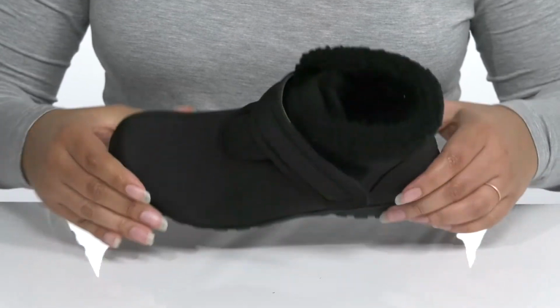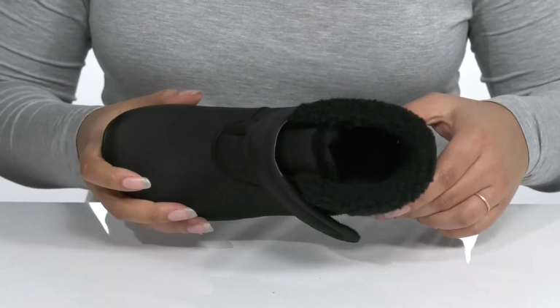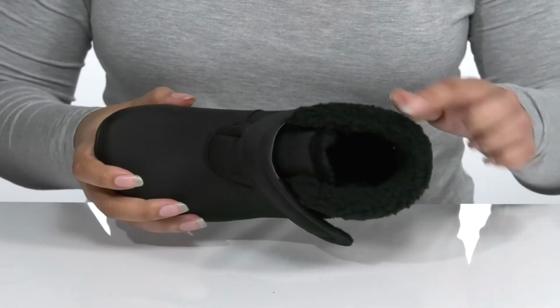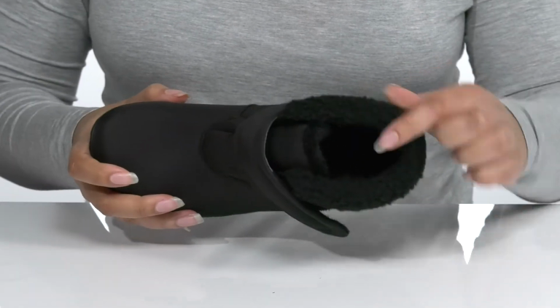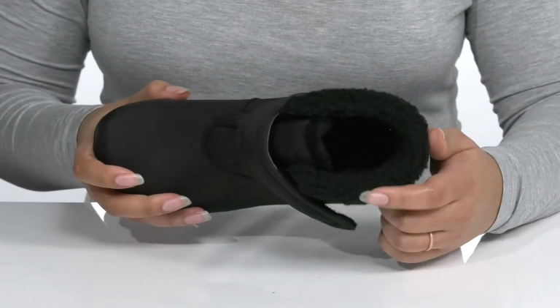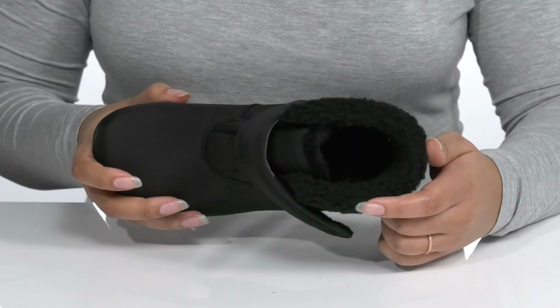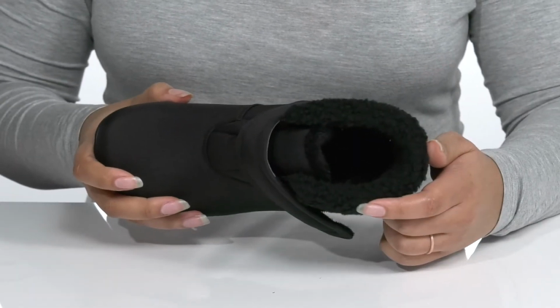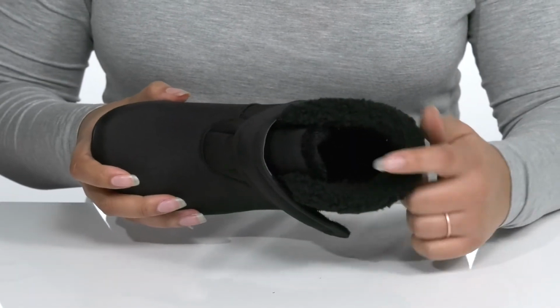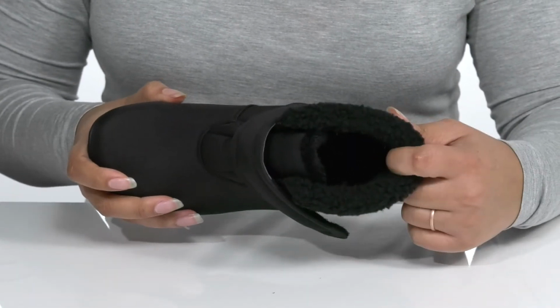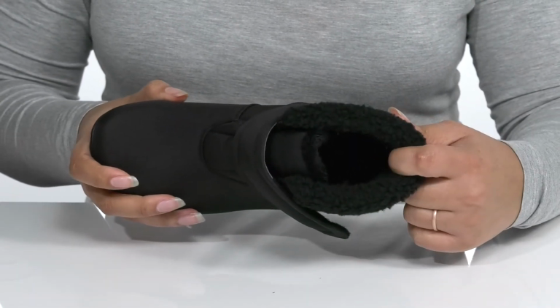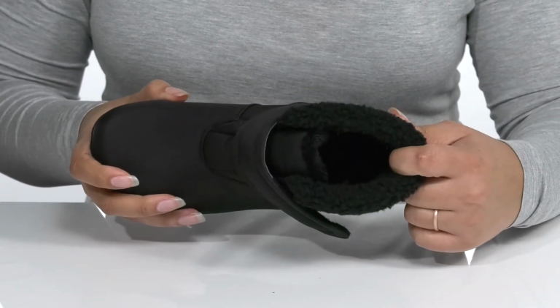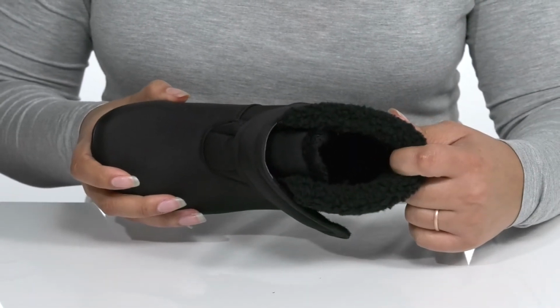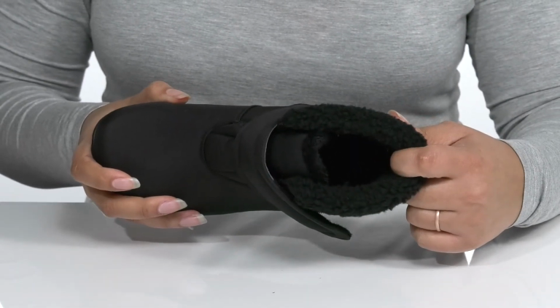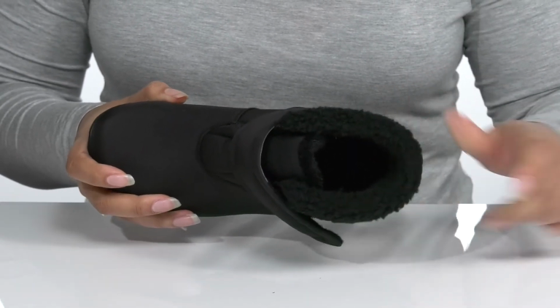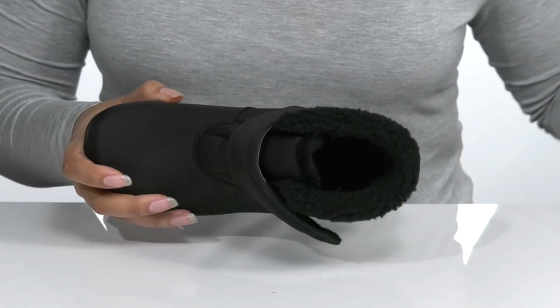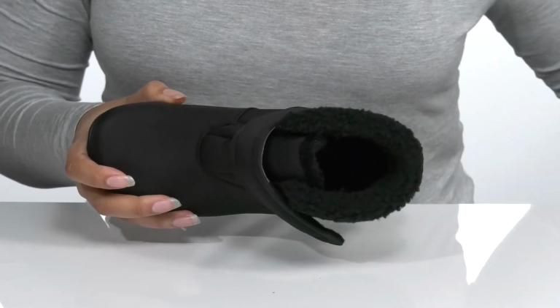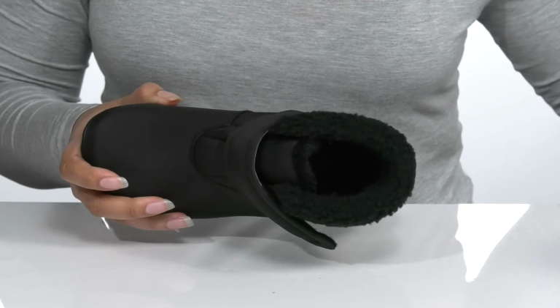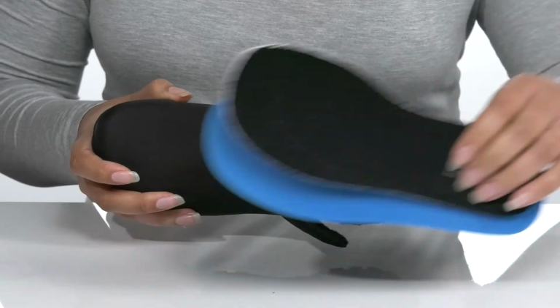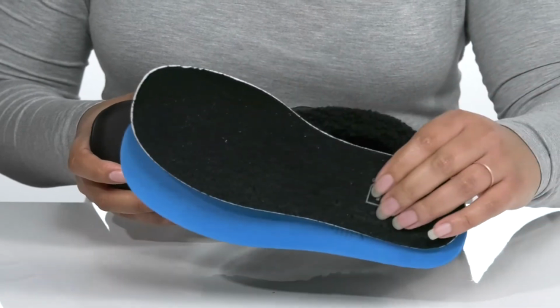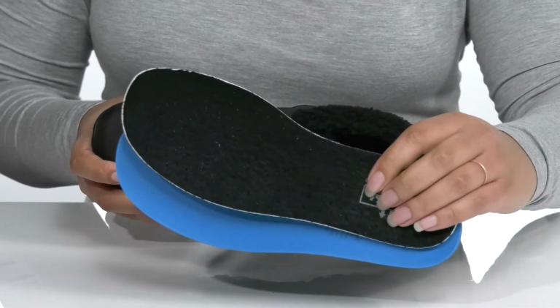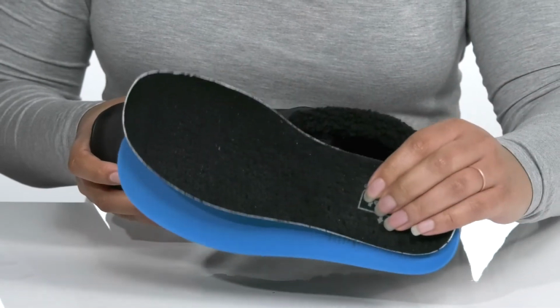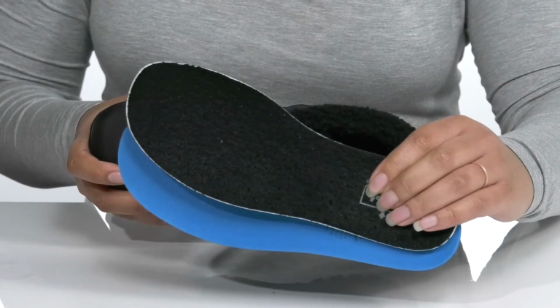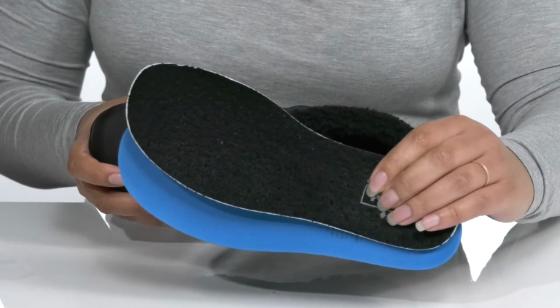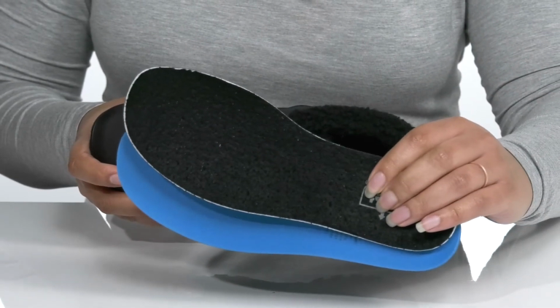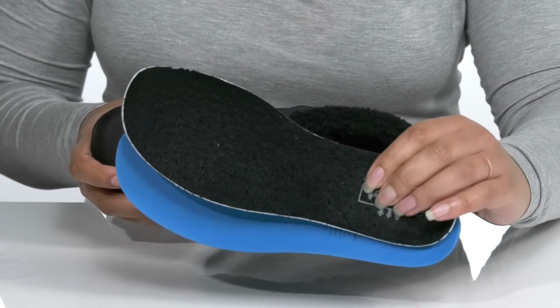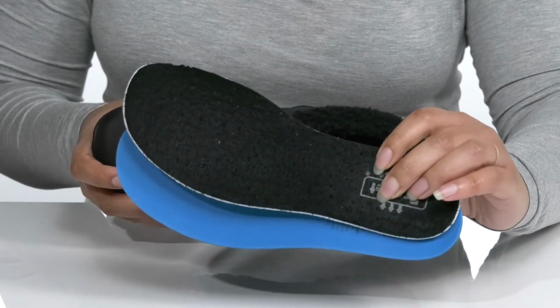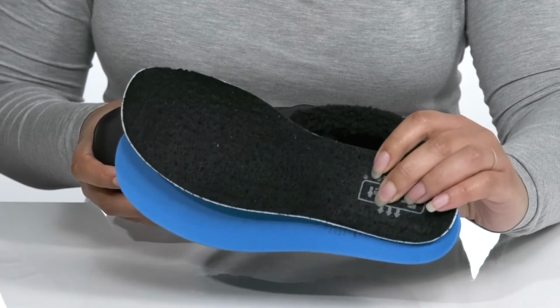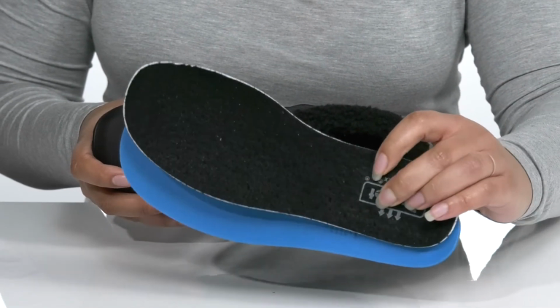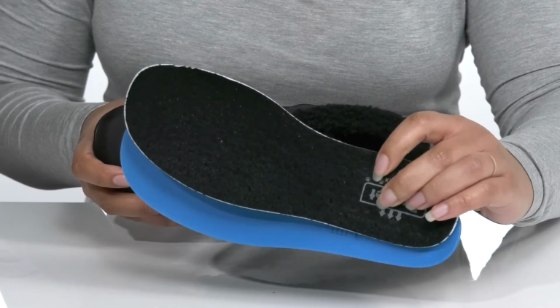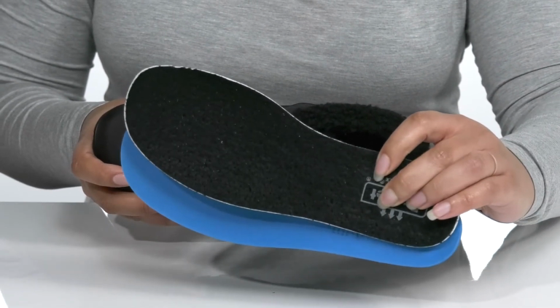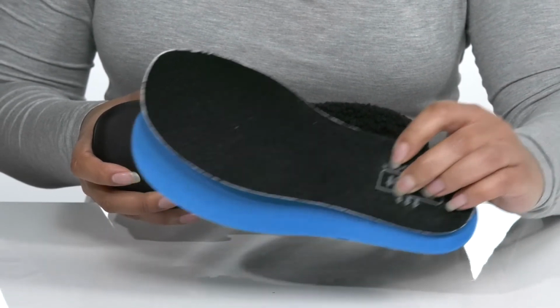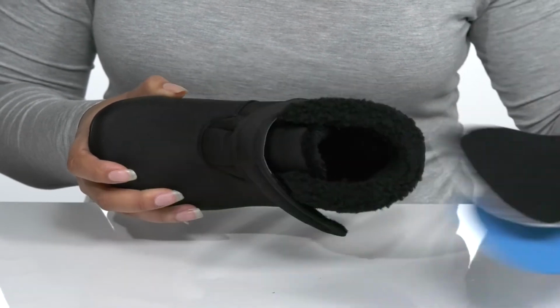Inside there is a faux fur lining to keep your feet nice and warm, with two removable footbeds that are cushioned for comfort and allow you to get a more custom fit.